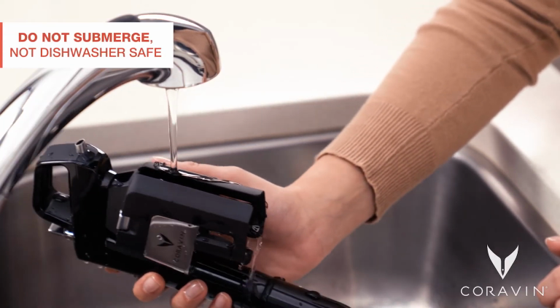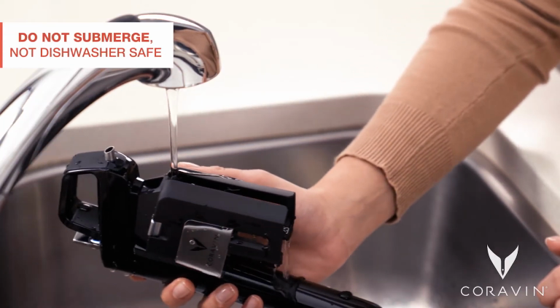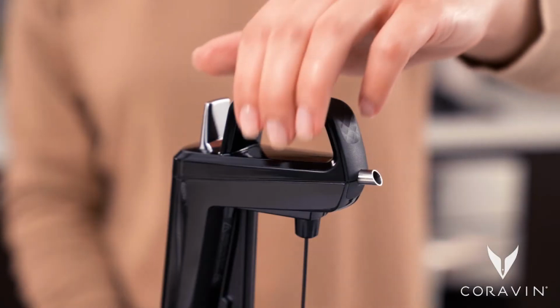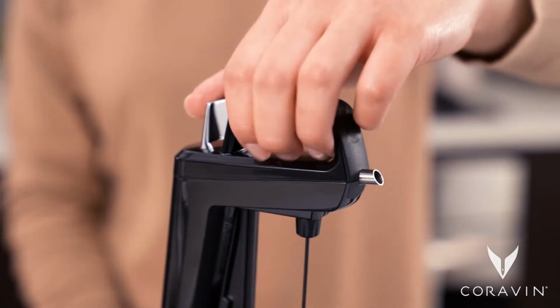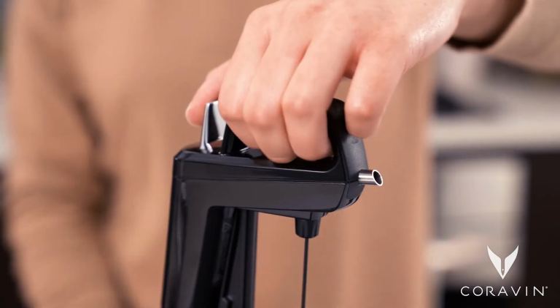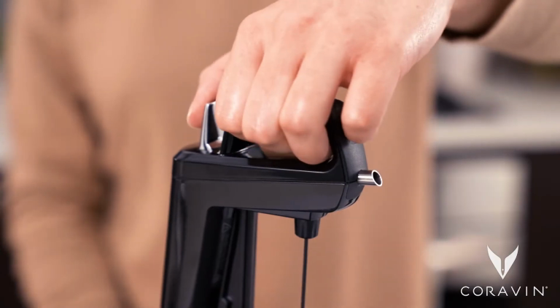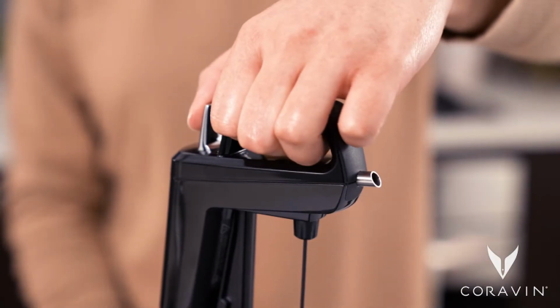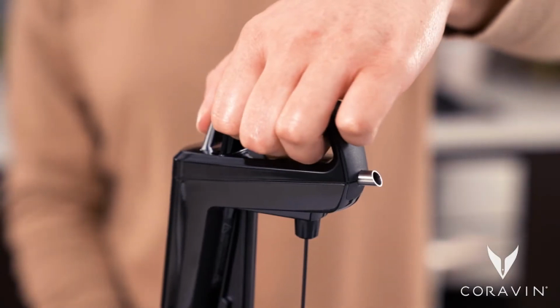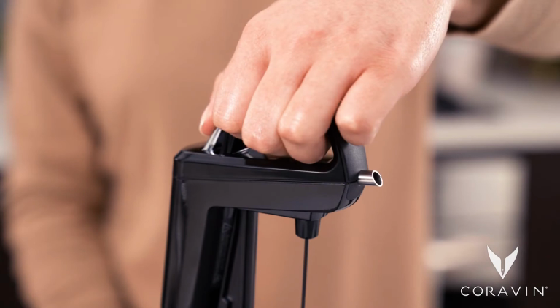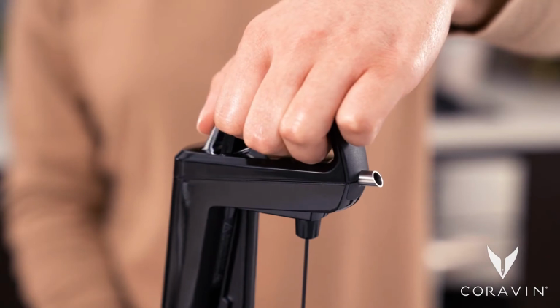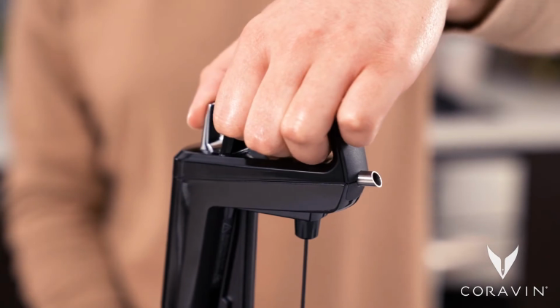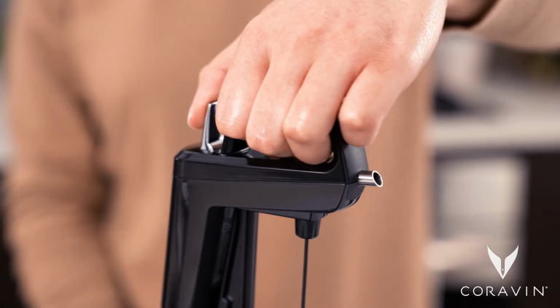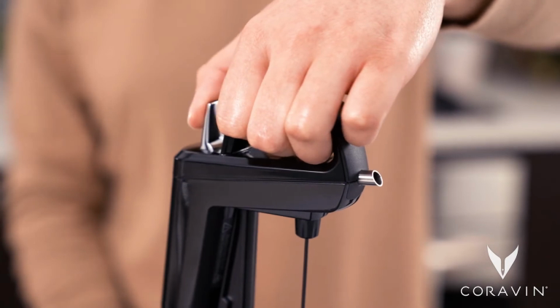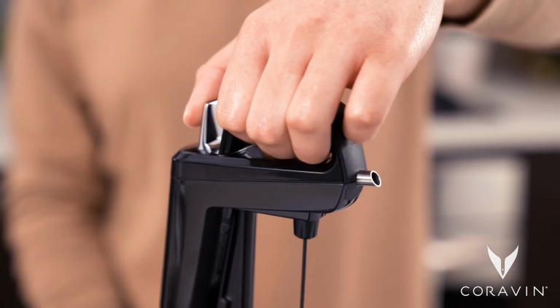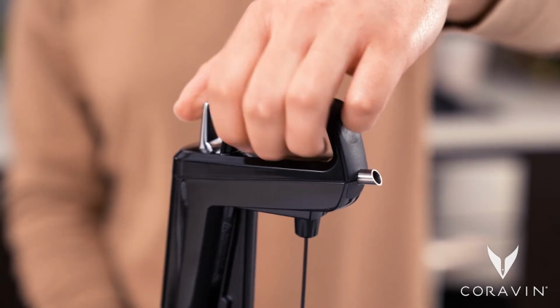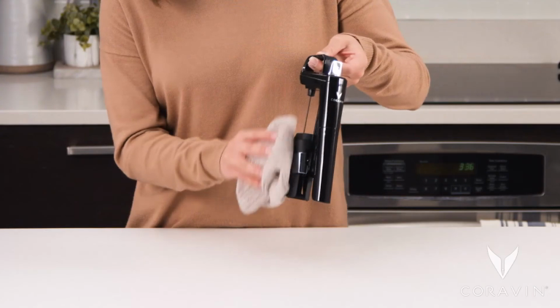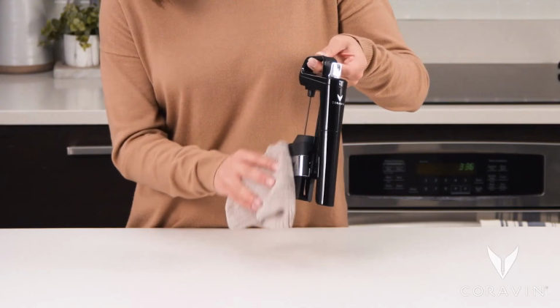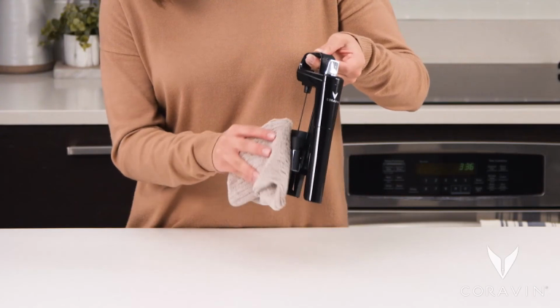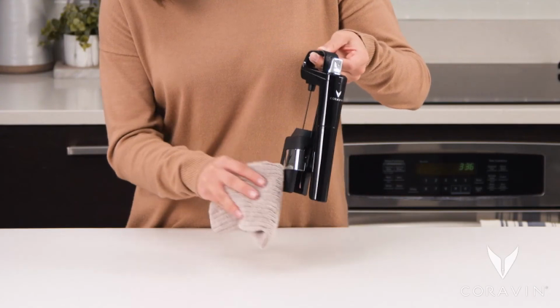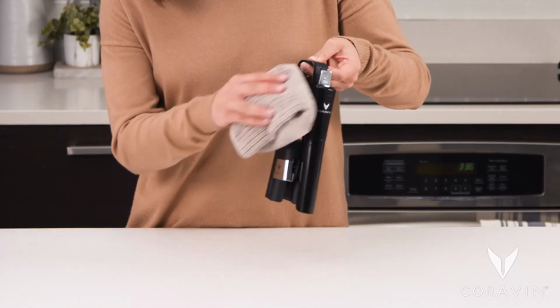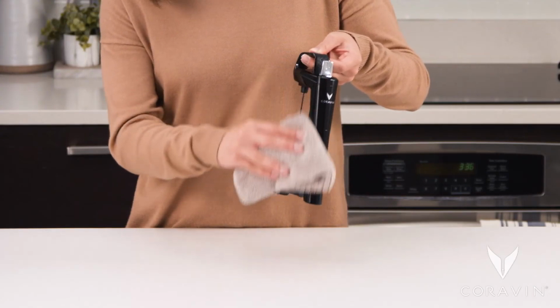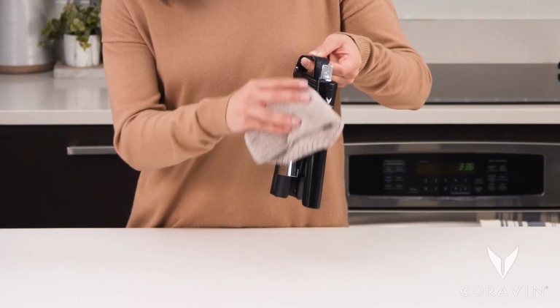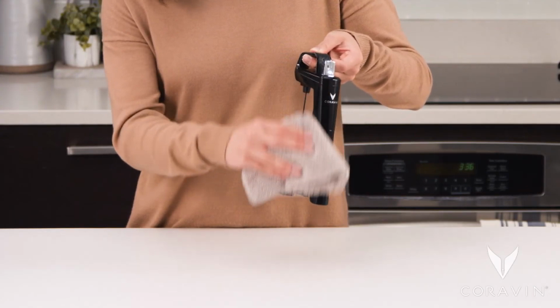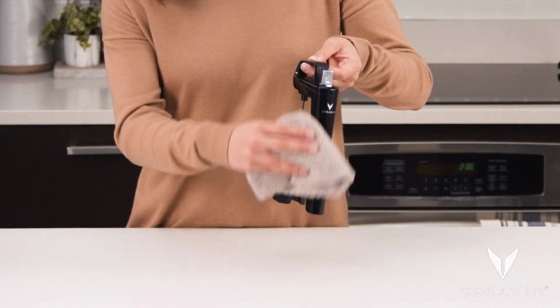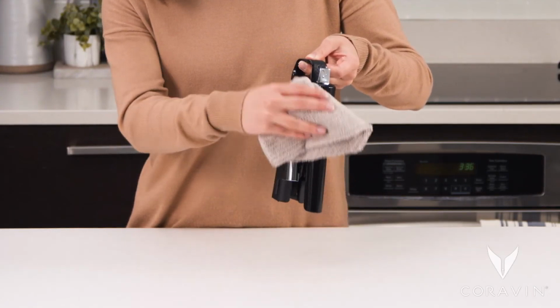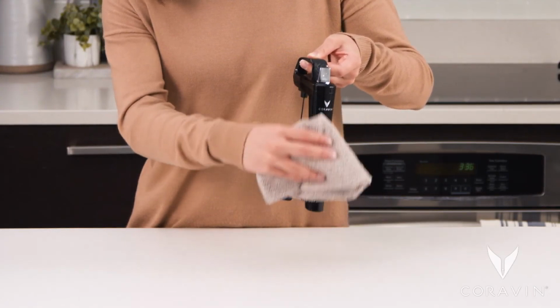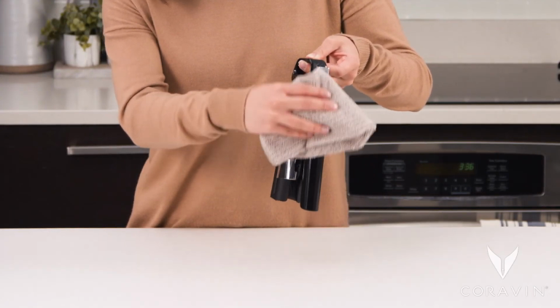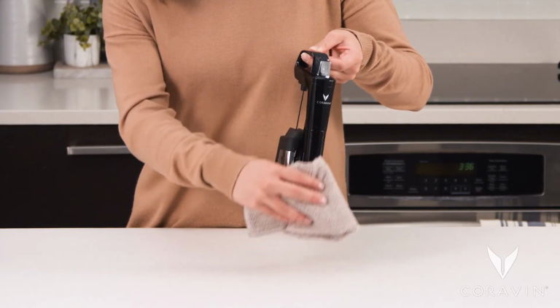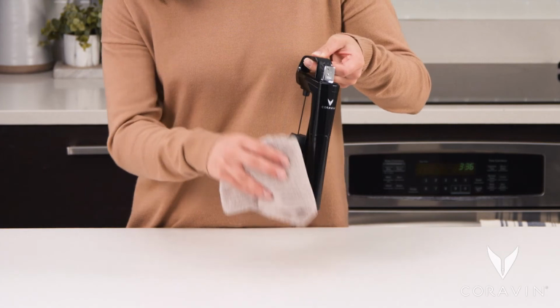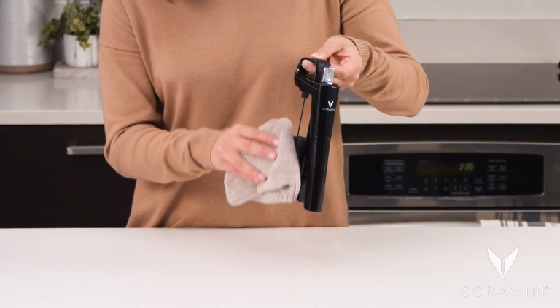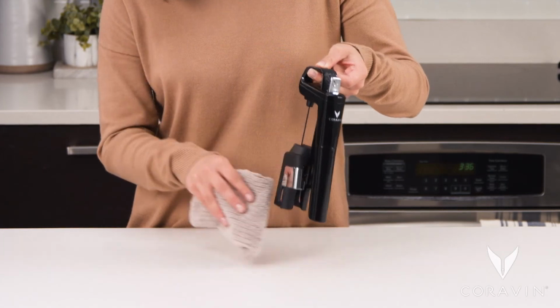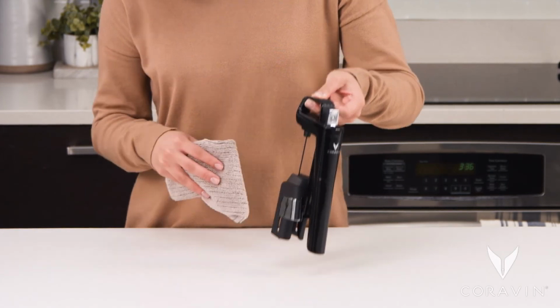After rinsing, press the trigger quickly to clear water from the system. Dry with a soft cloth. Your Koravin system will be clean and ready for your next pour.